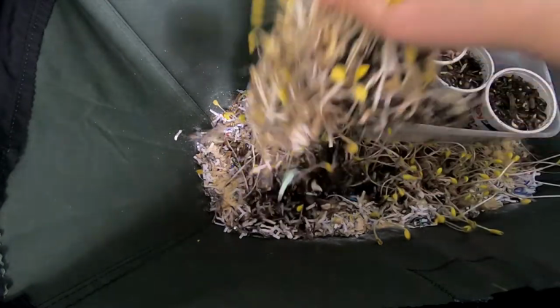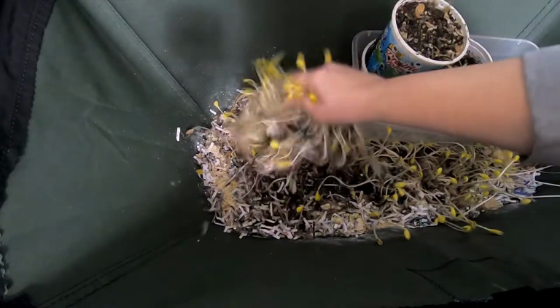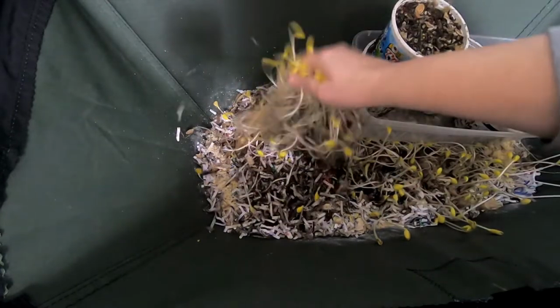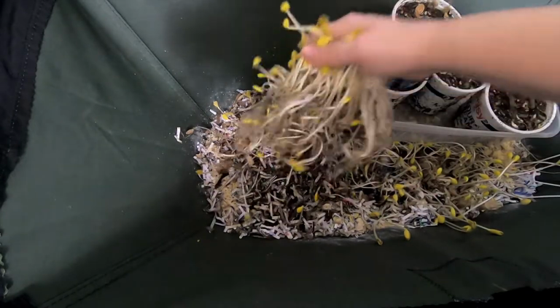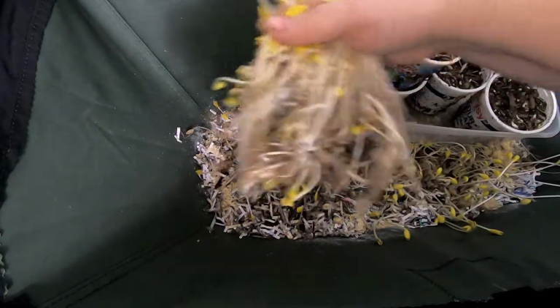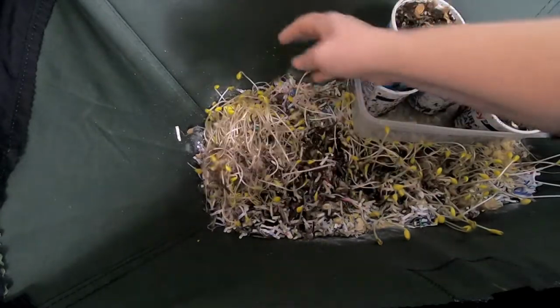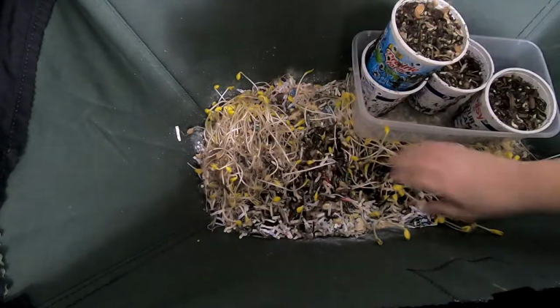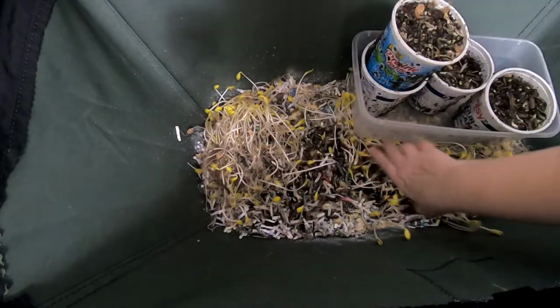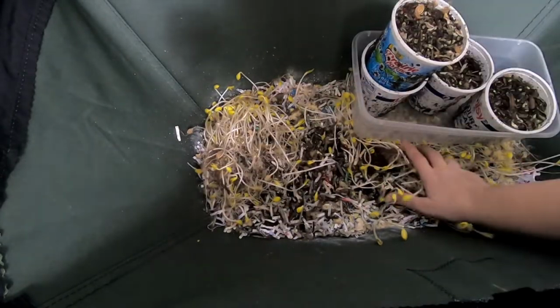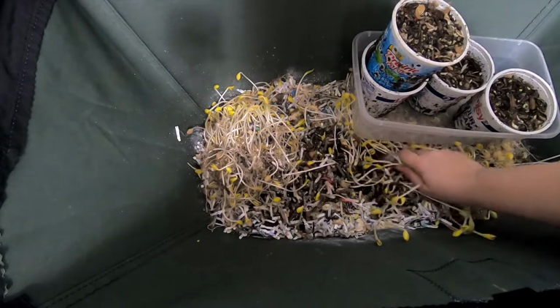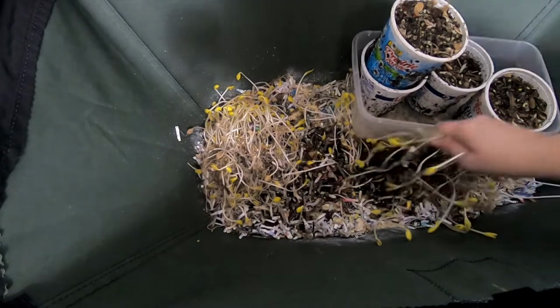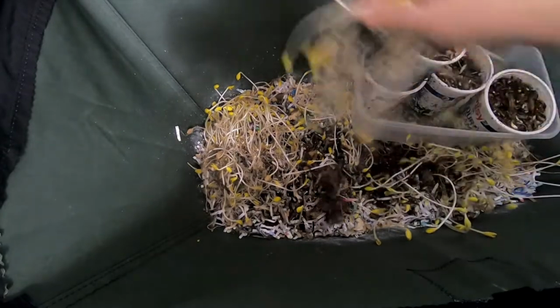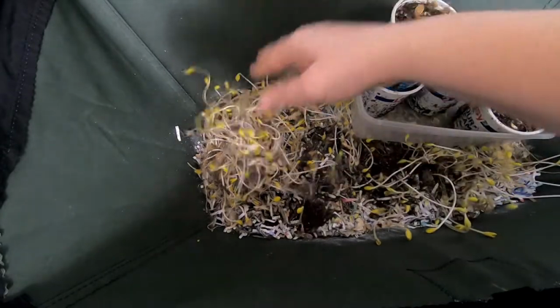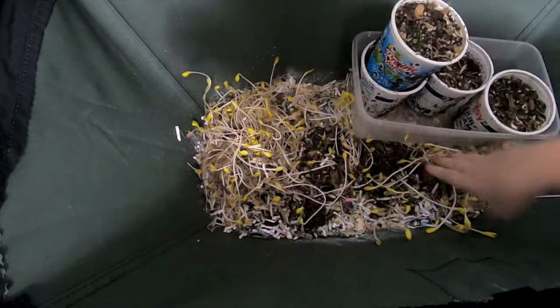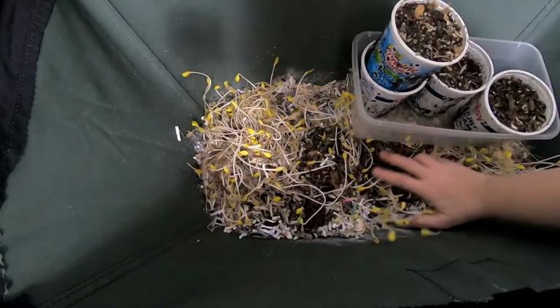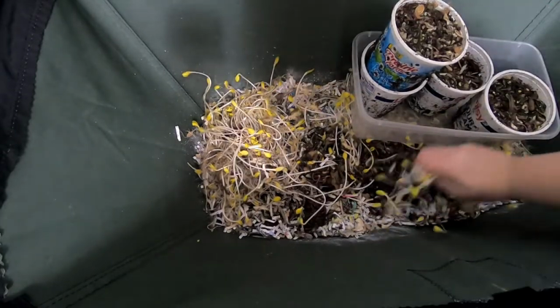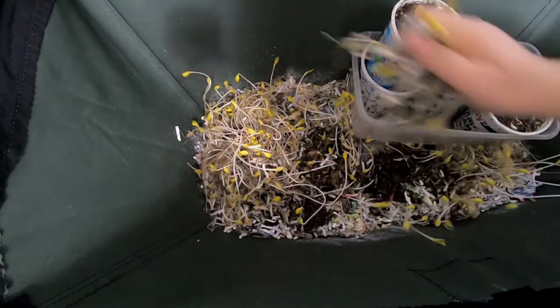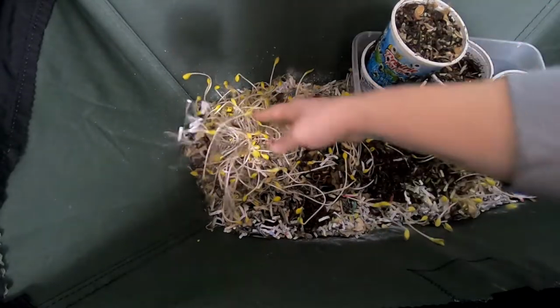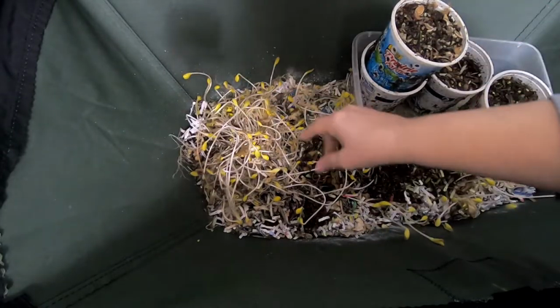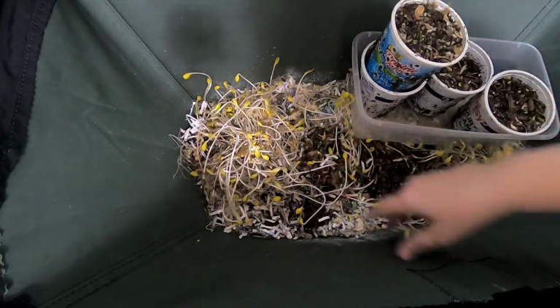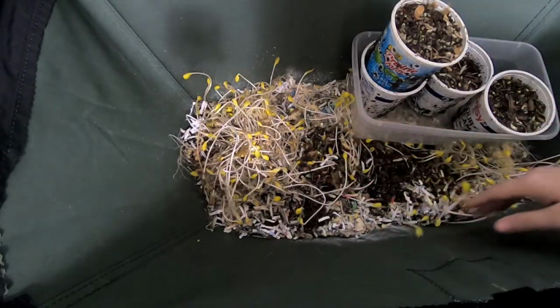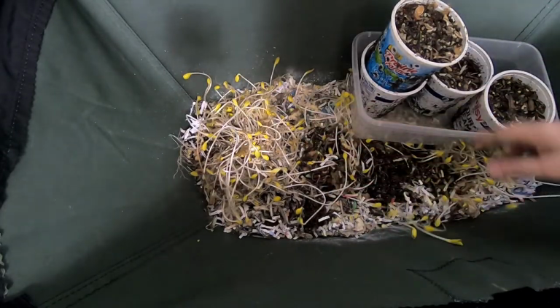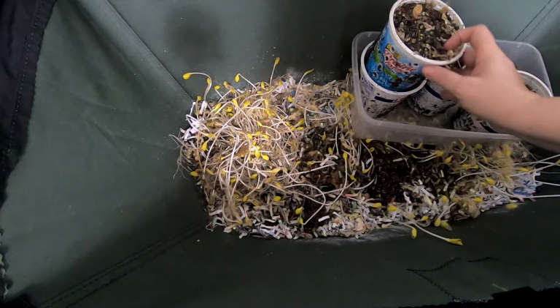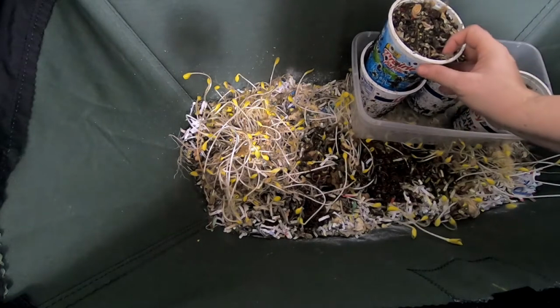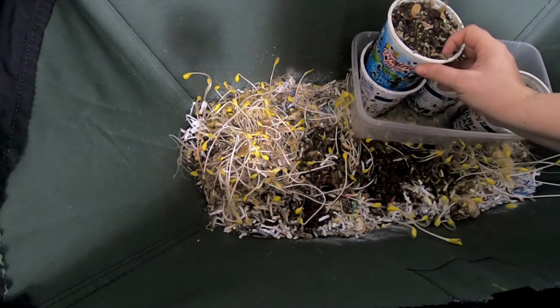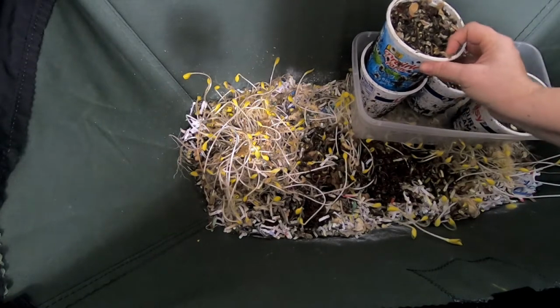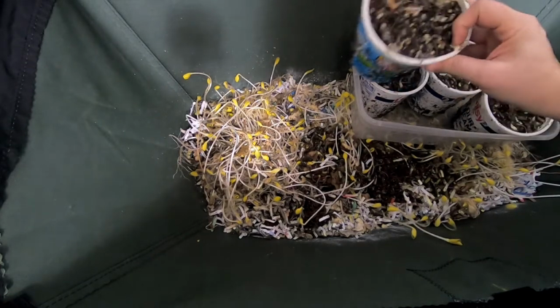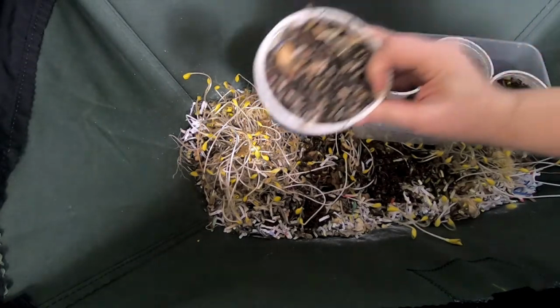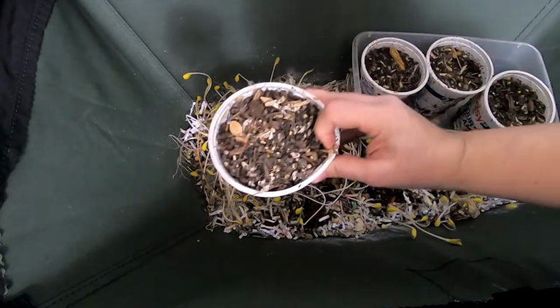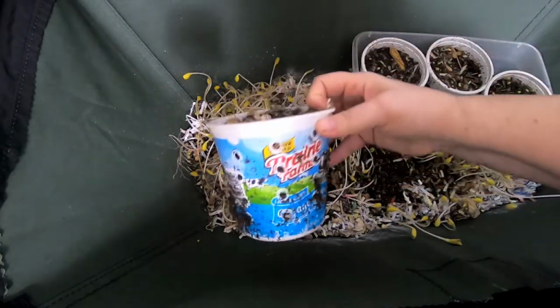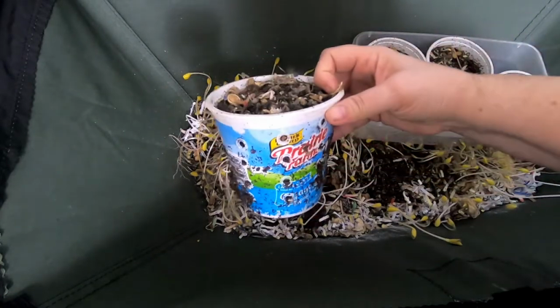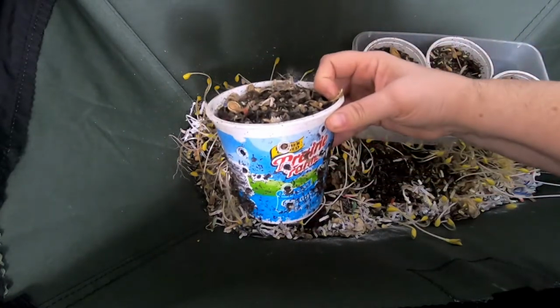So as usual, any time there's a squash it seems like you get 100% germination — that's just what it is. So let's start looking at the bait containers.